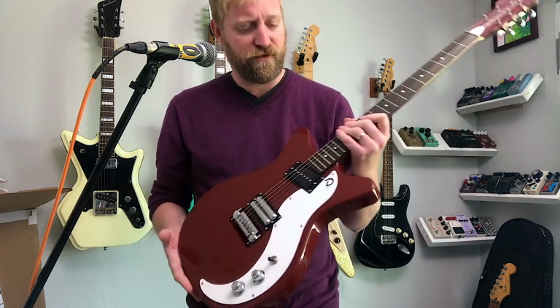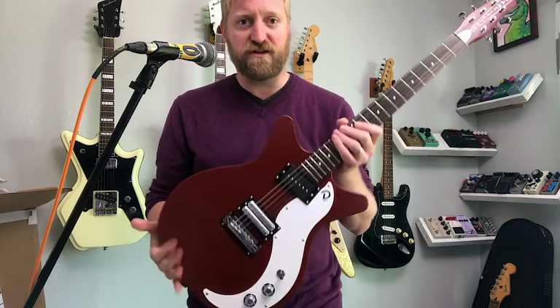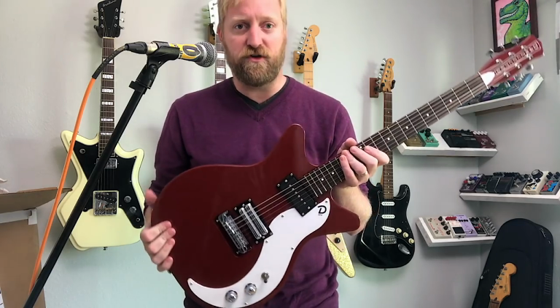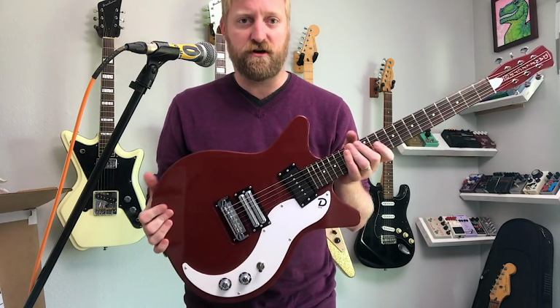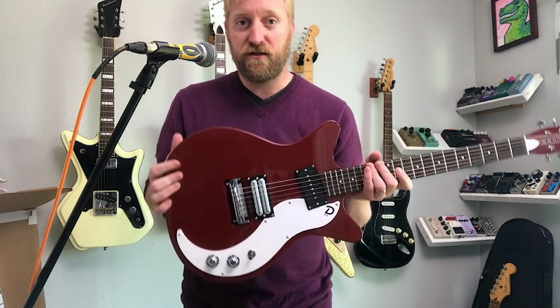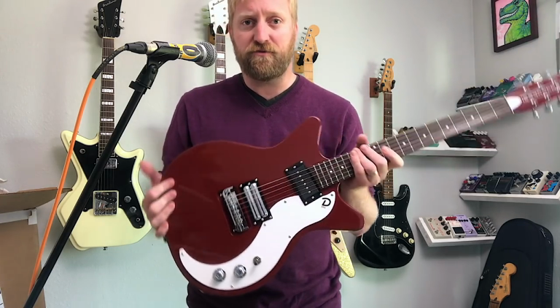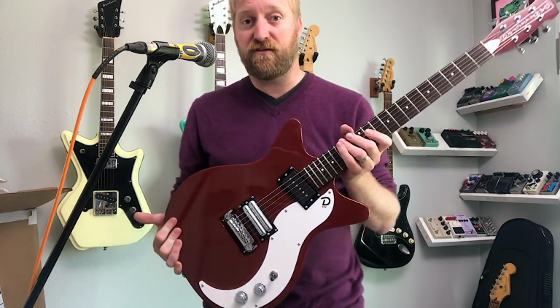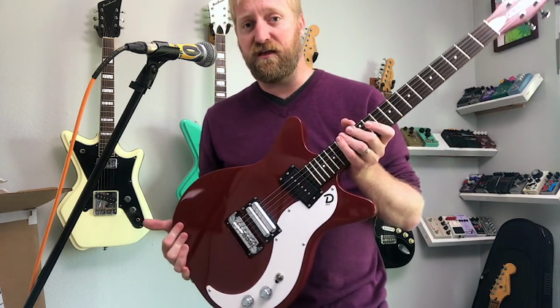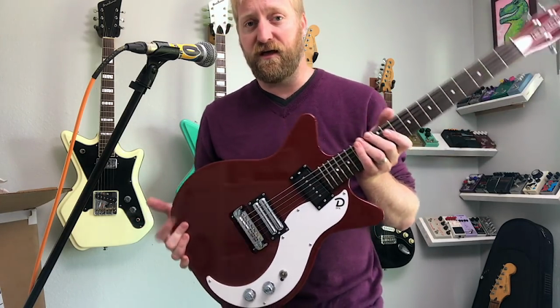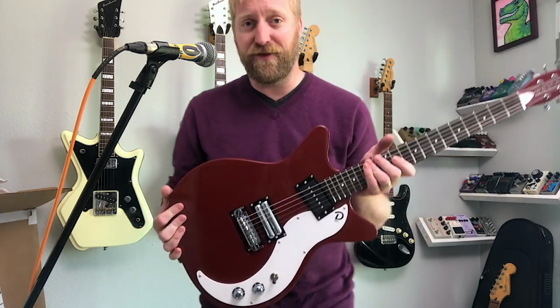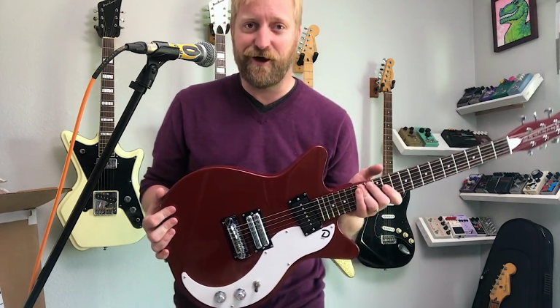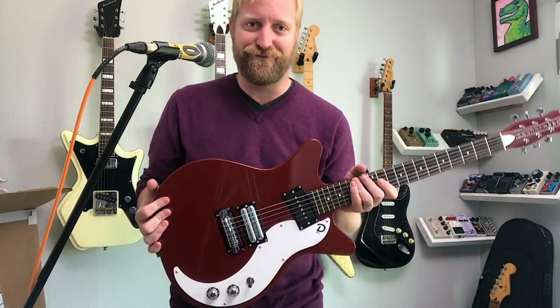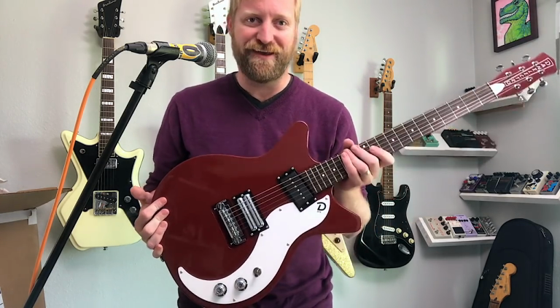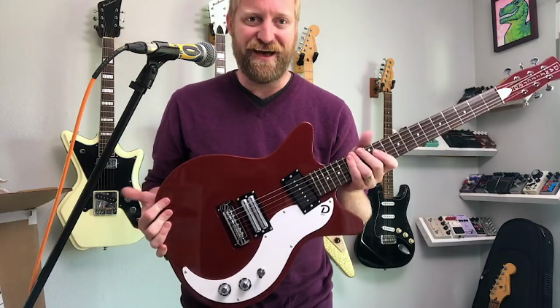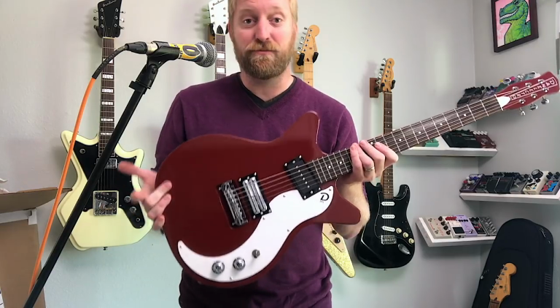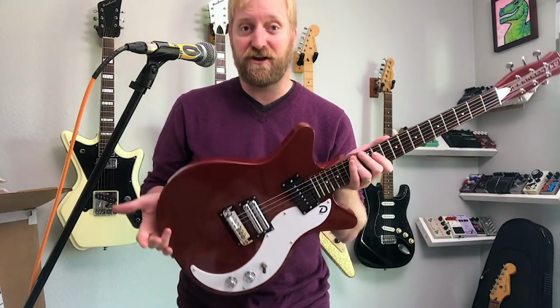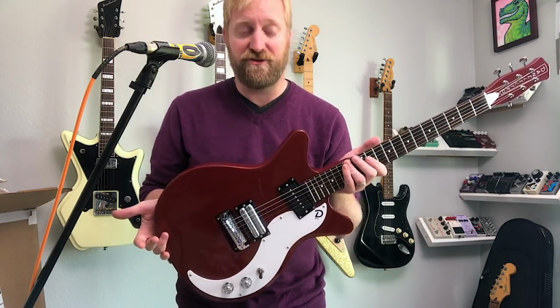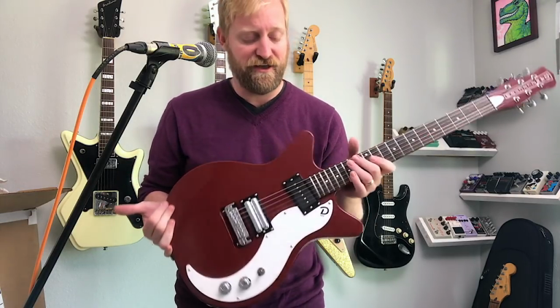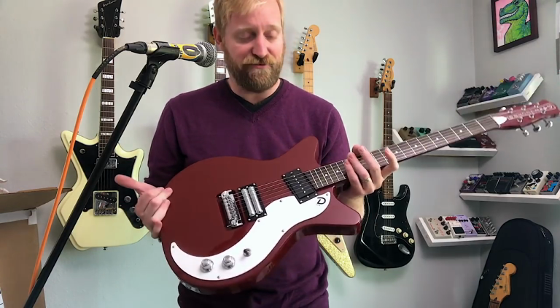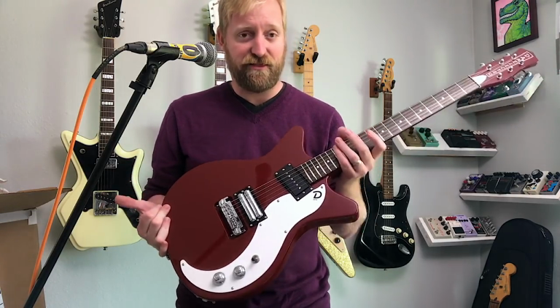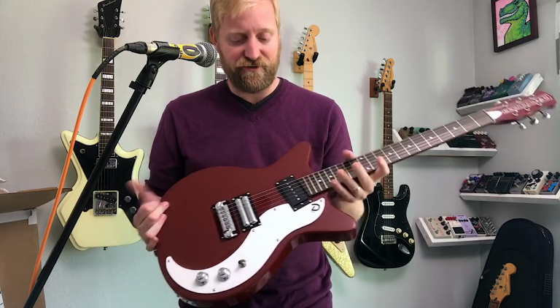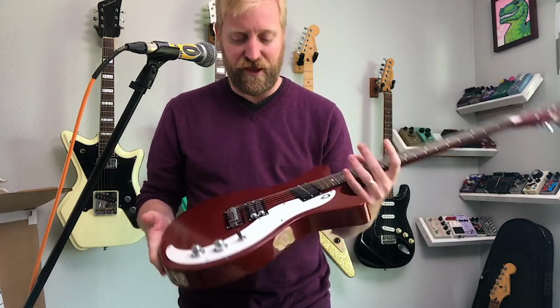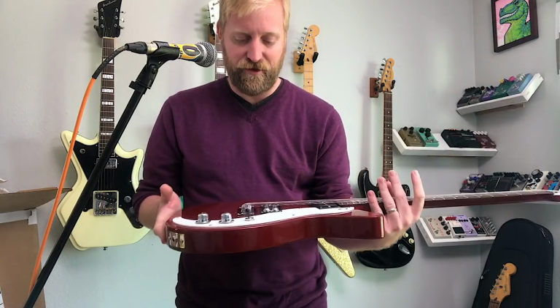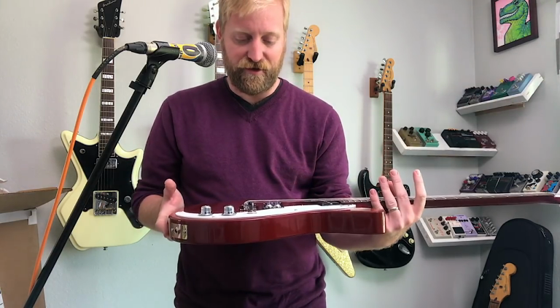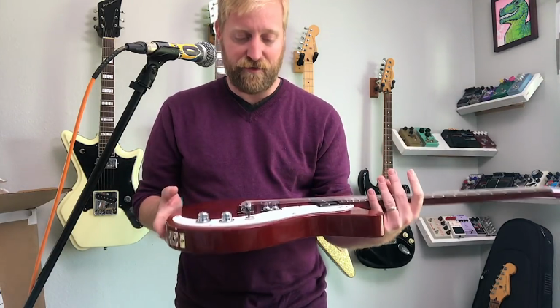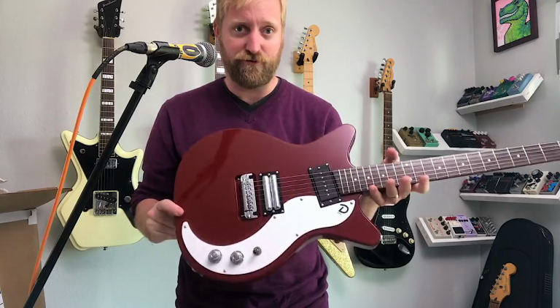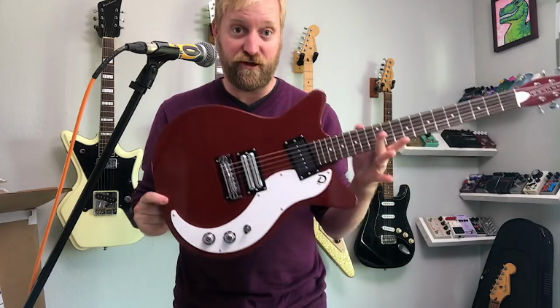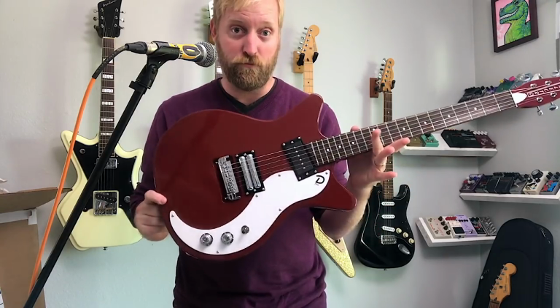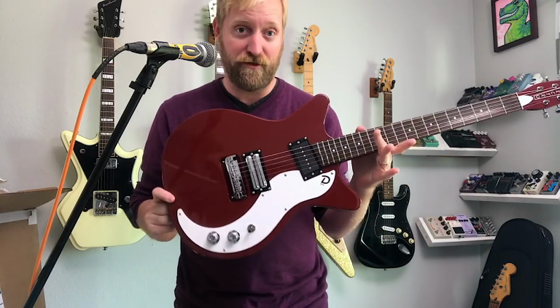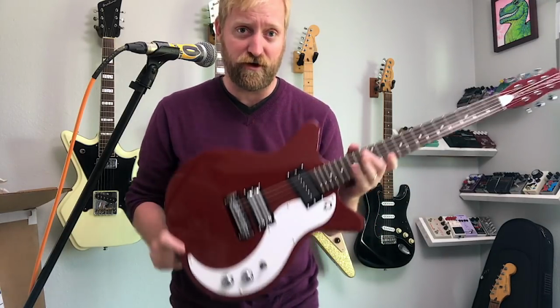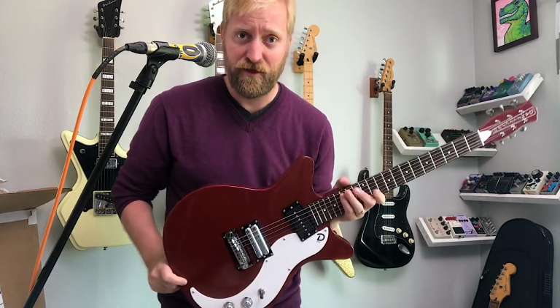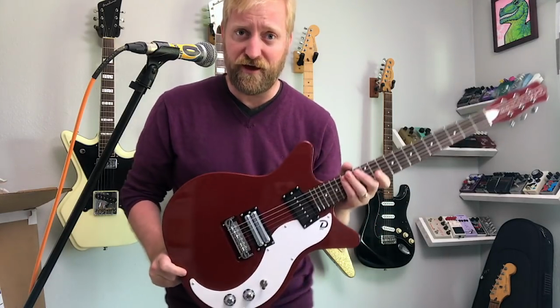Keep watching in the future. Like, subscribe, dislike — leave me nasty comments if you want. Support this channel on Patreon if you like the content that we make. And be looking forward to seeing more about this guitar. Later, guys.